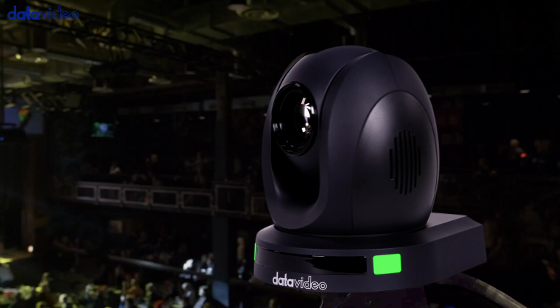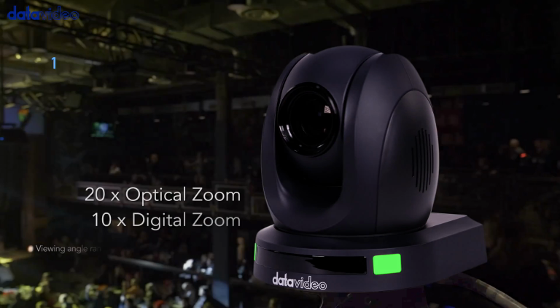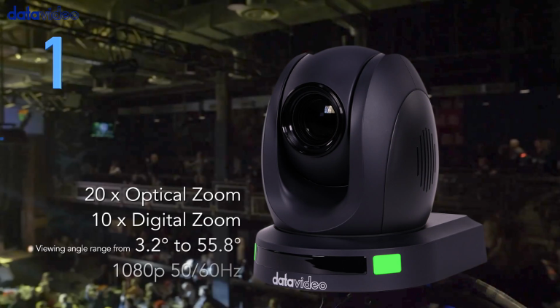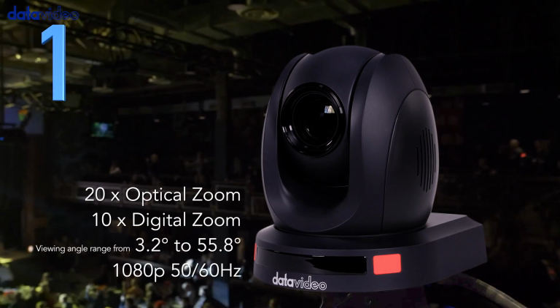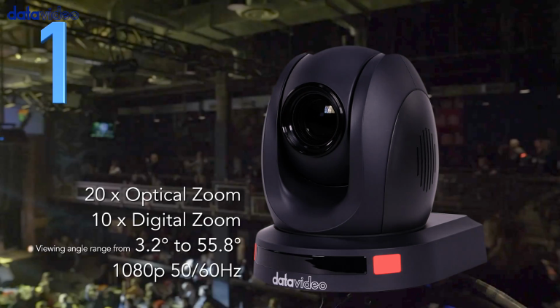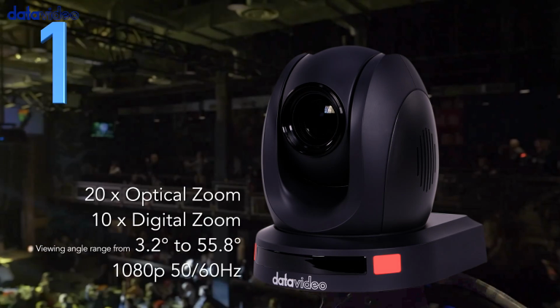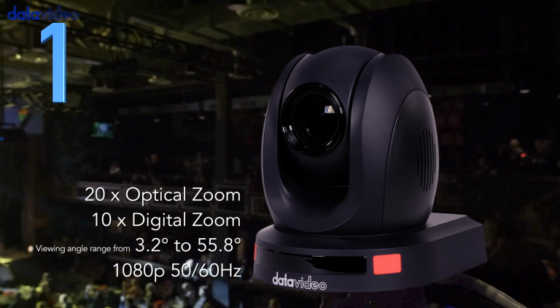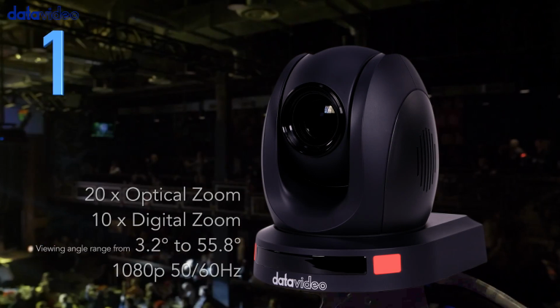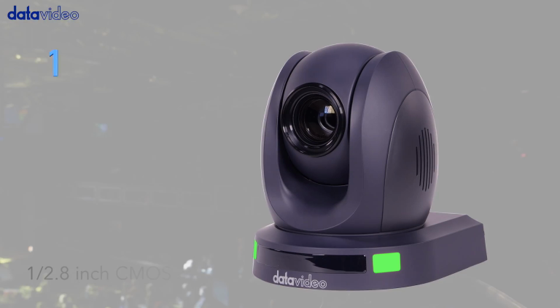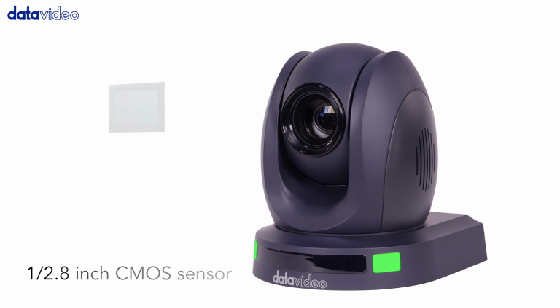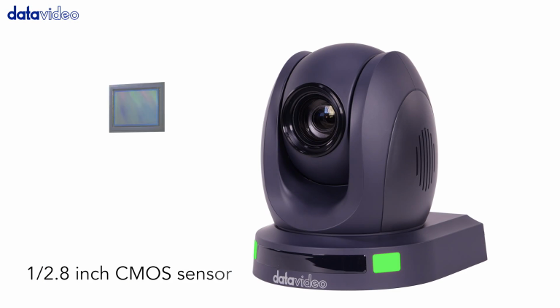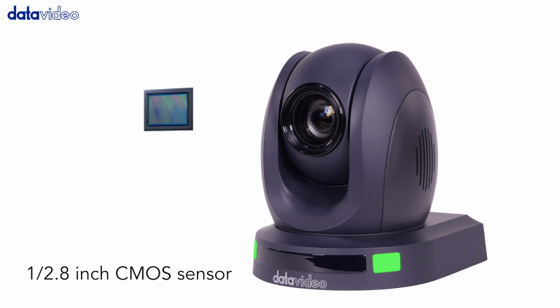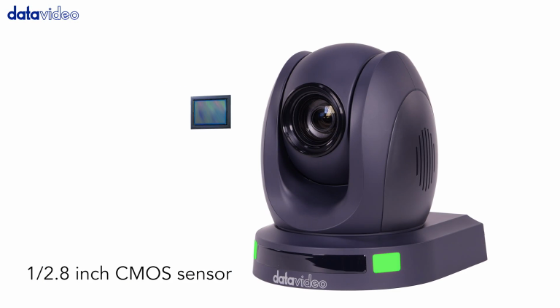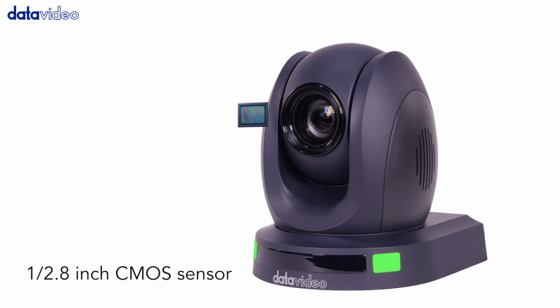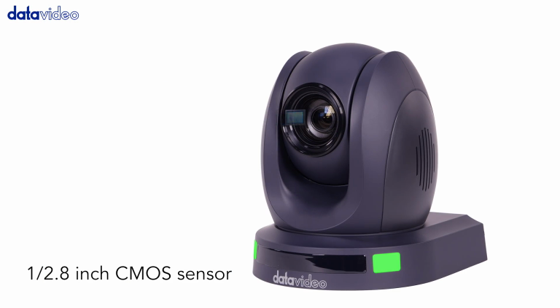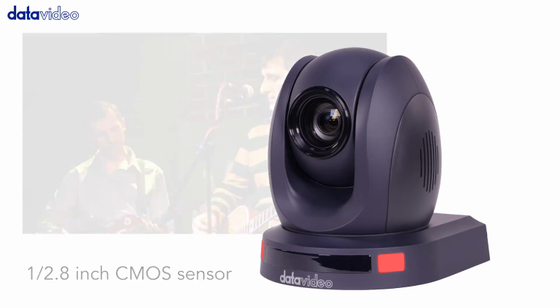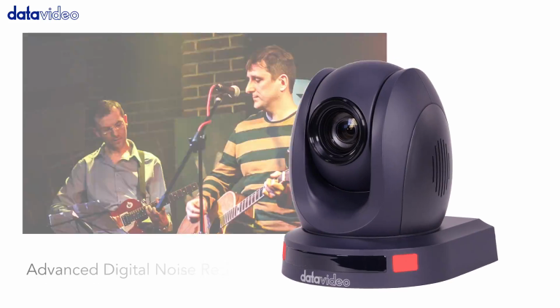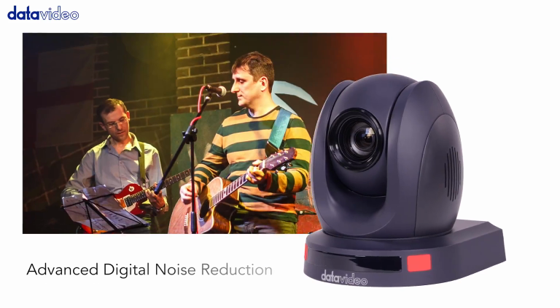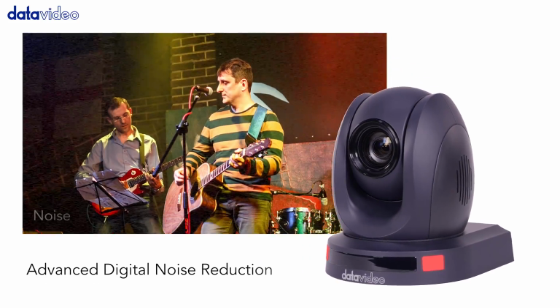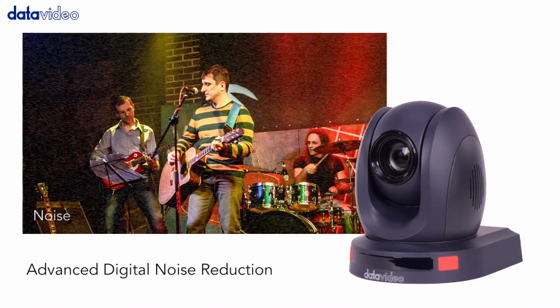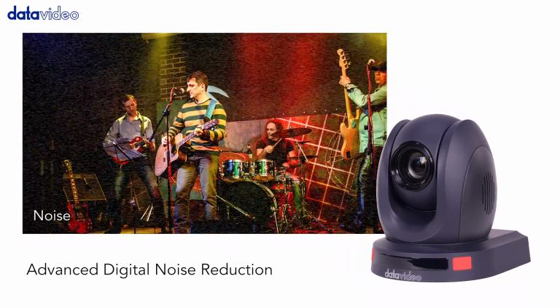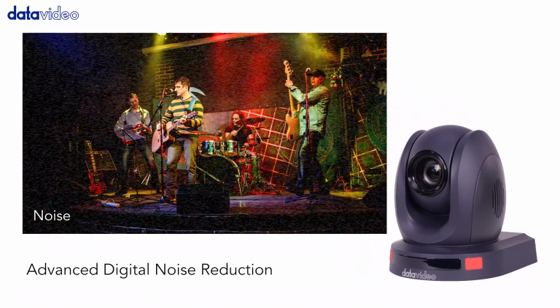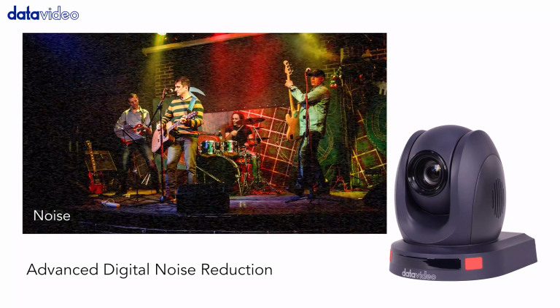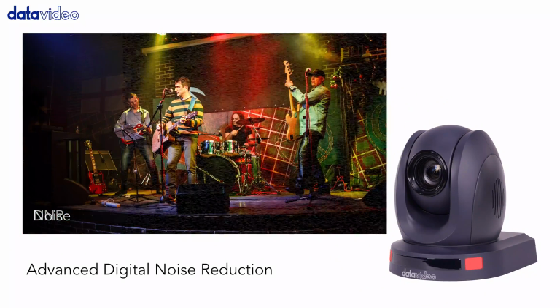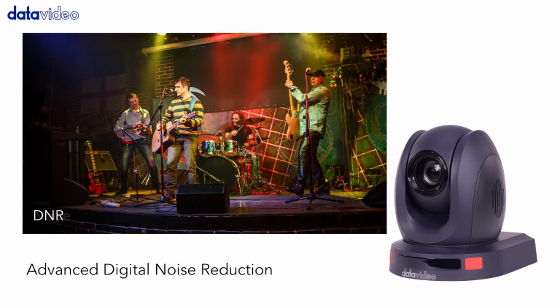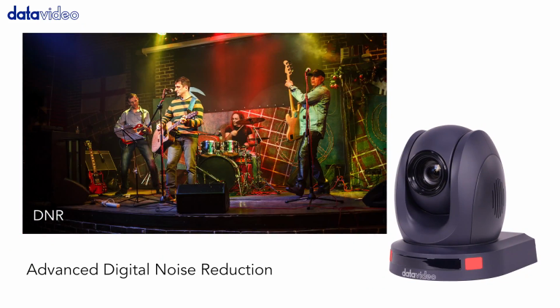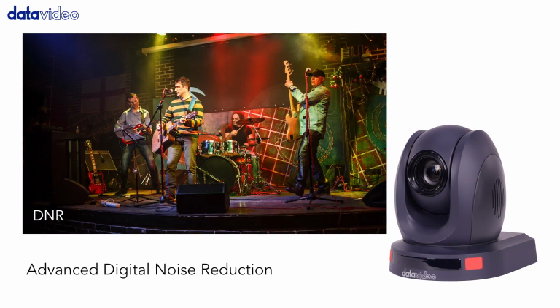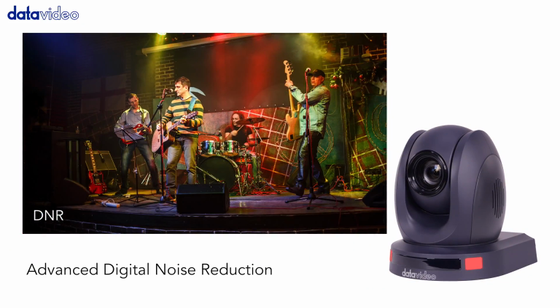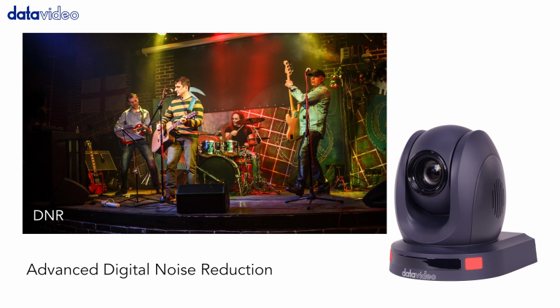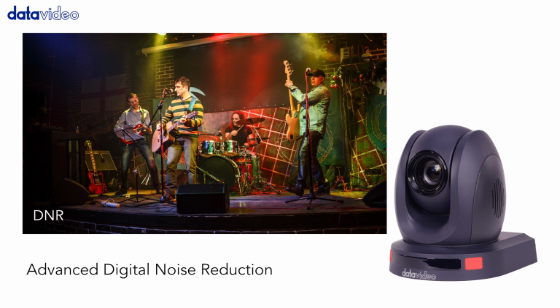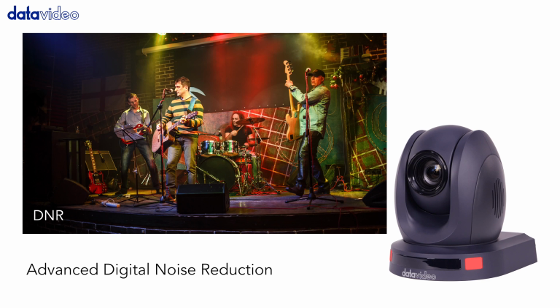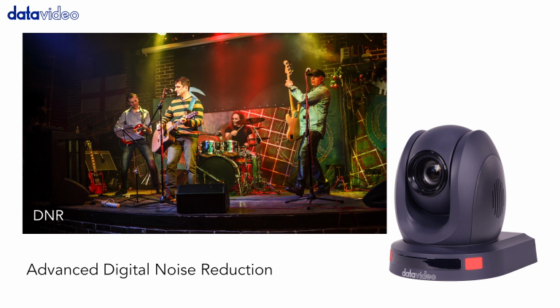Number one, the PTC-140 is made using a 1 over 2.8 inch CMOS sensor with 20 times optical zoom and advanced noise reduction technology to deliver sharp and clean video.